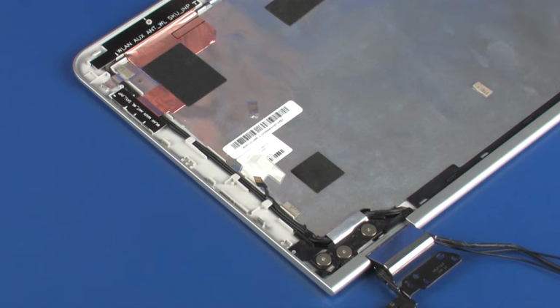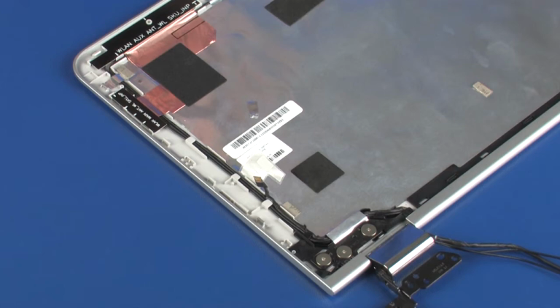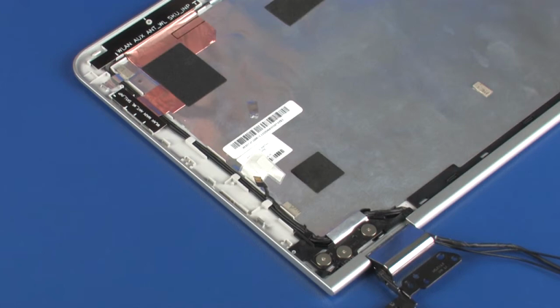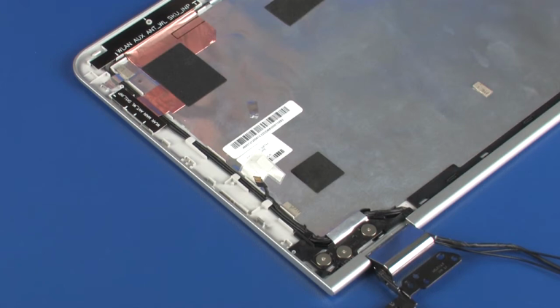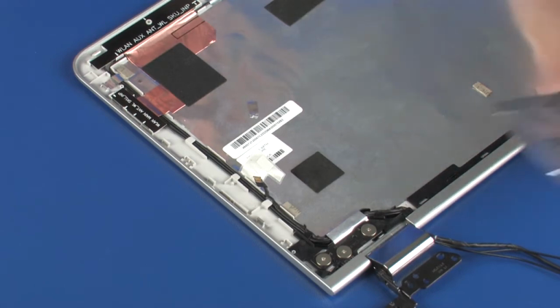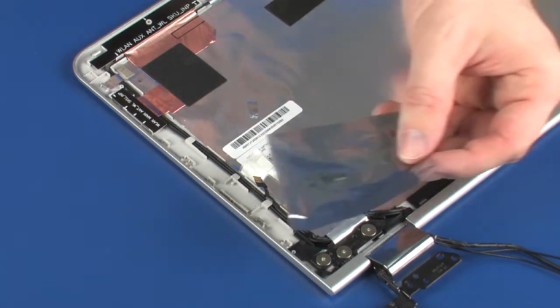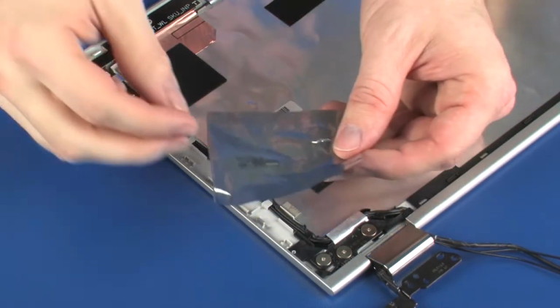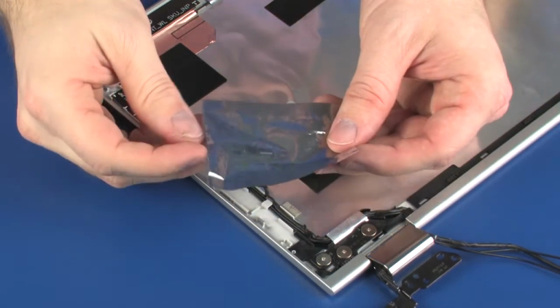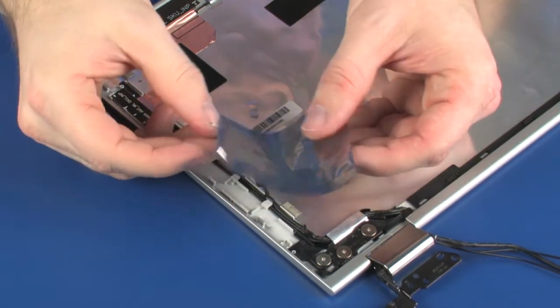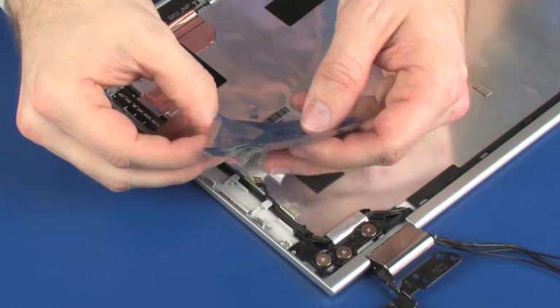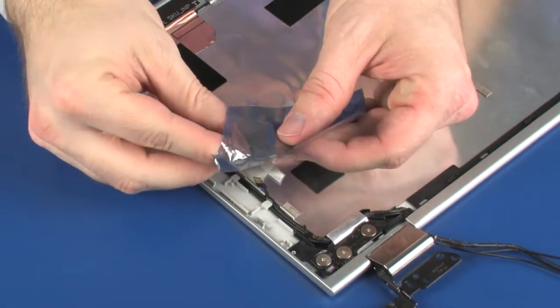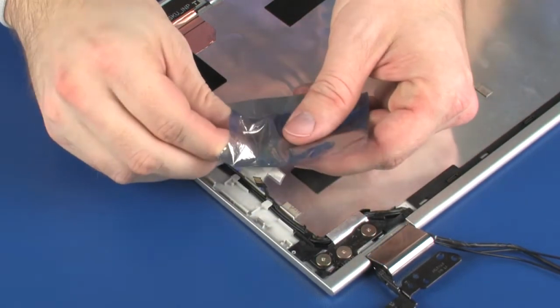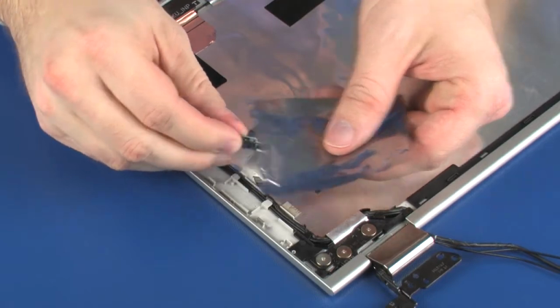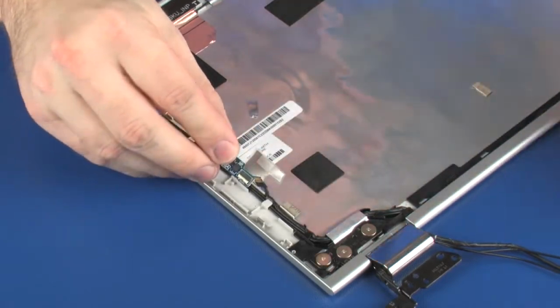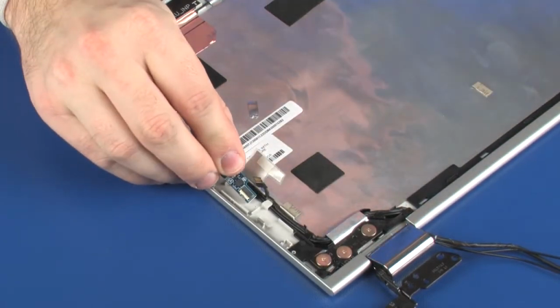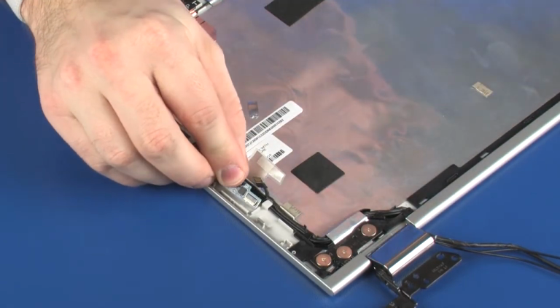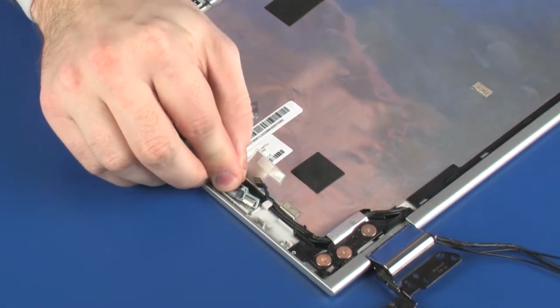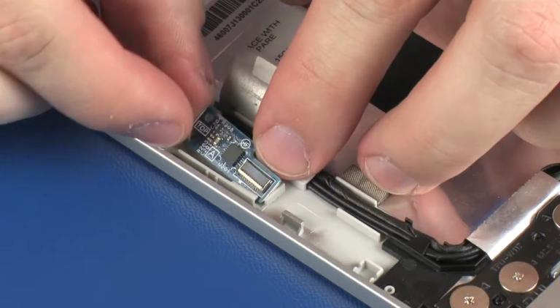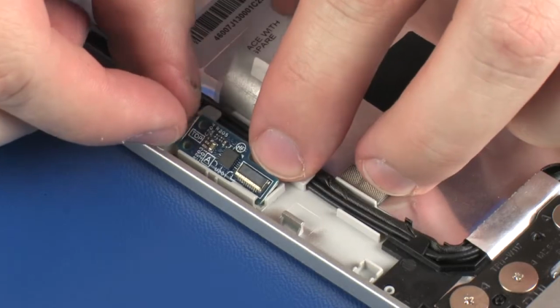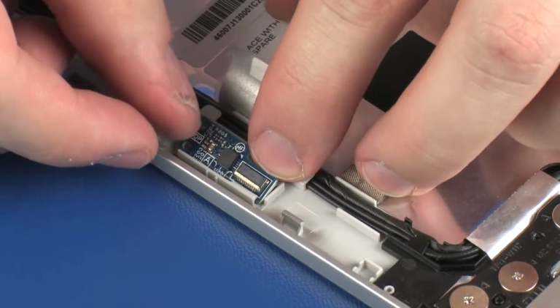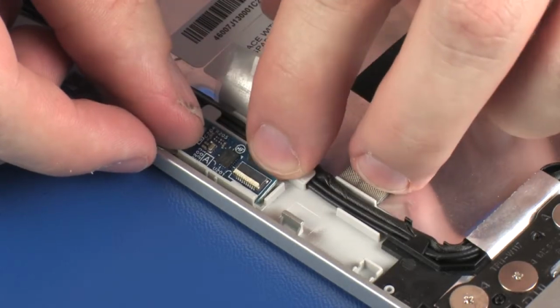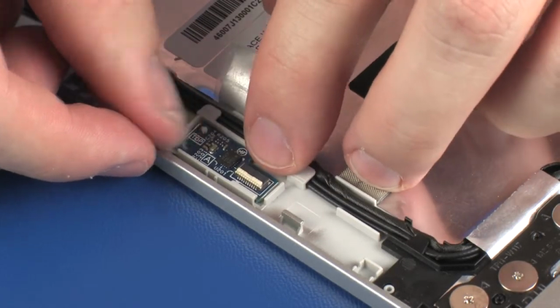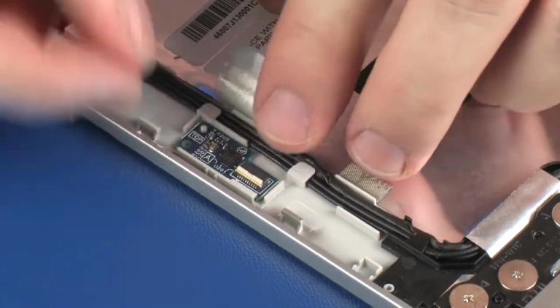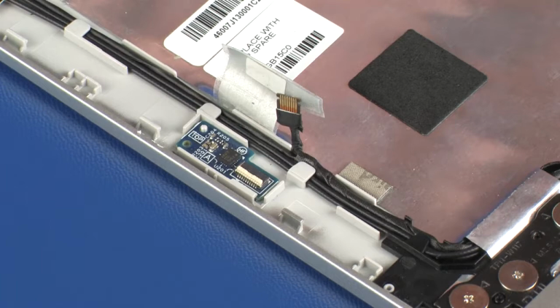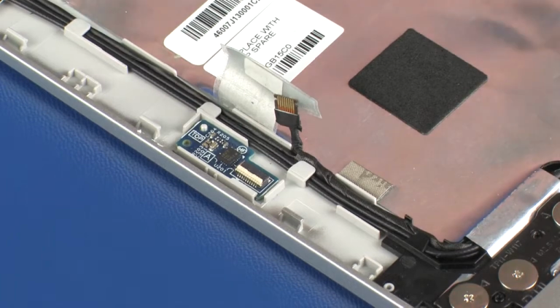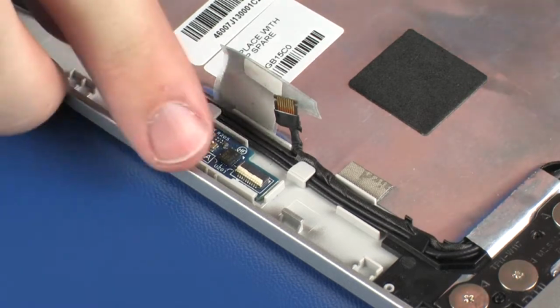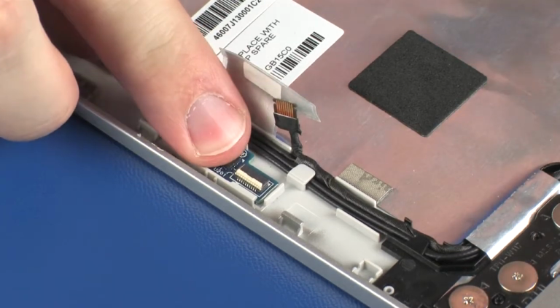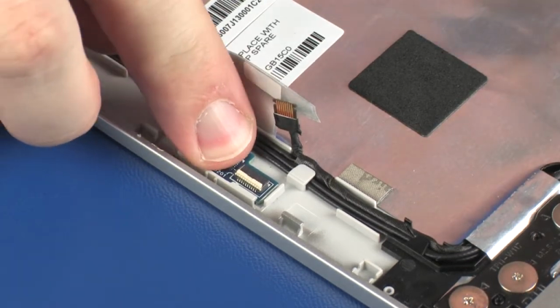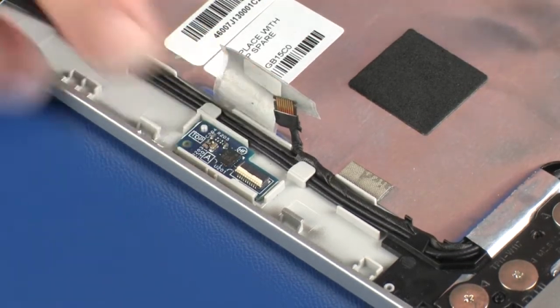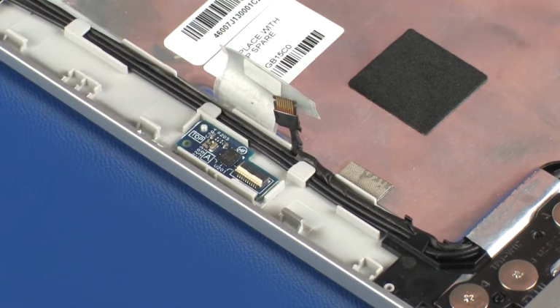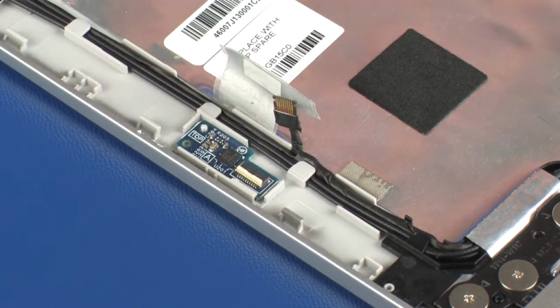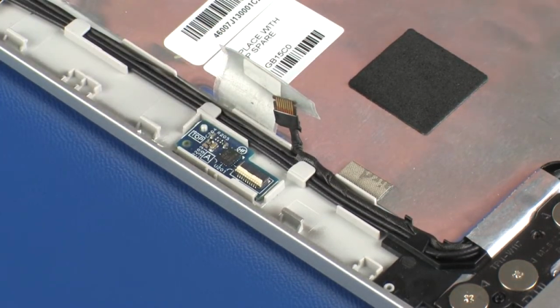Replacement: Remove the G-sensor board from the static dissipative bag. Place the G-sensor board onto its alignment pins and gently apply pressure to the G-sensor board to adhere it to the display panel.